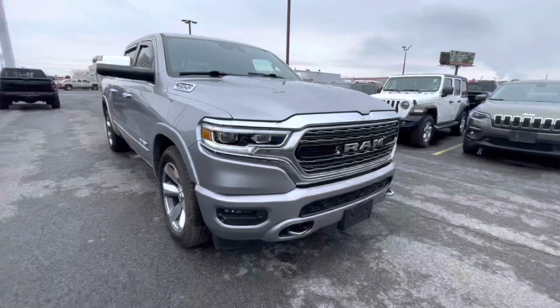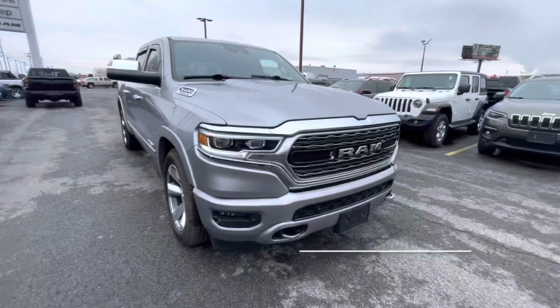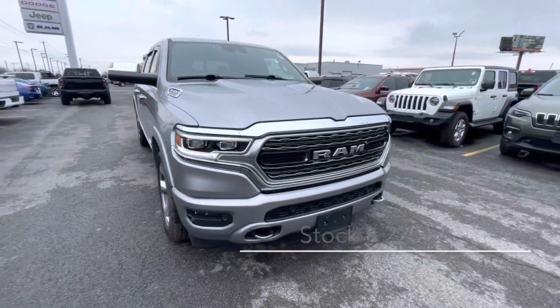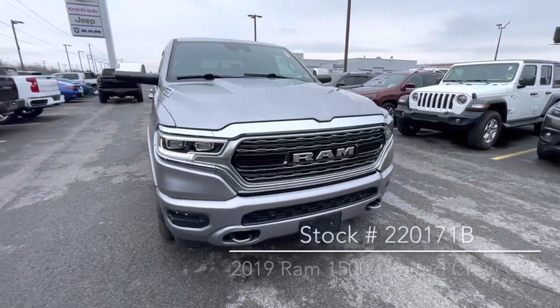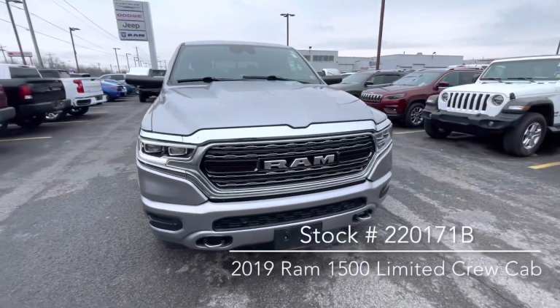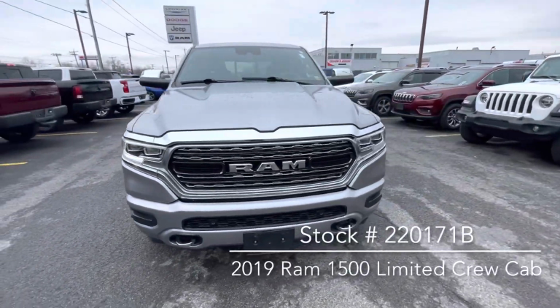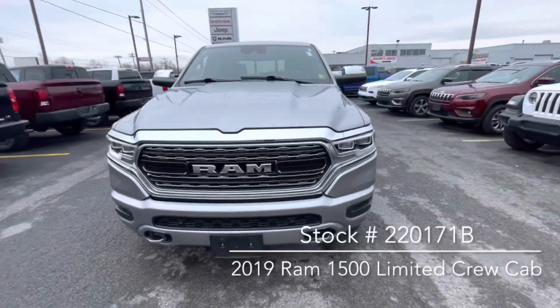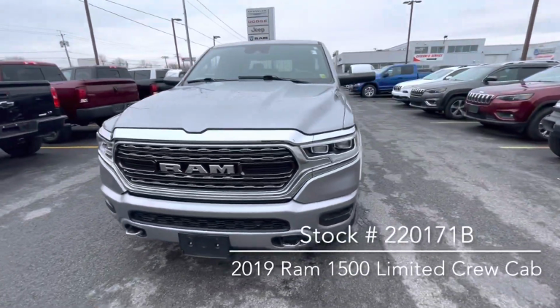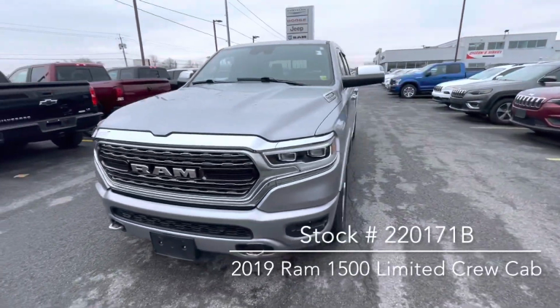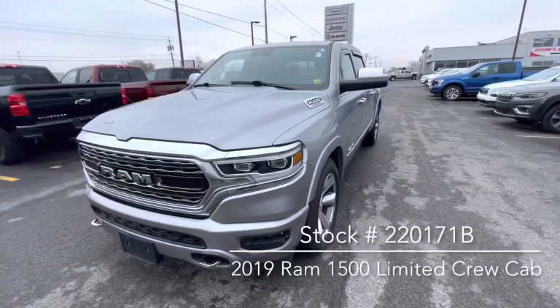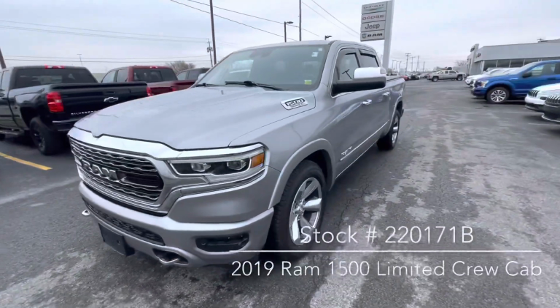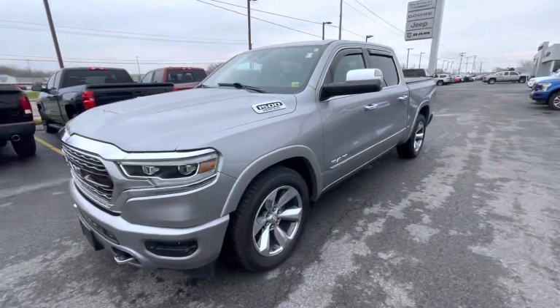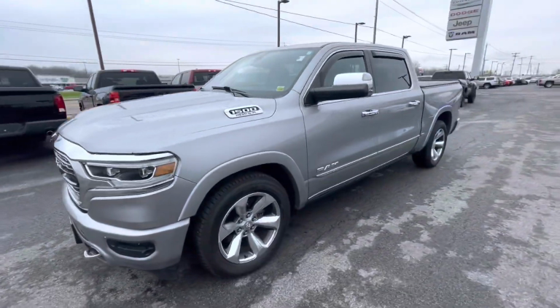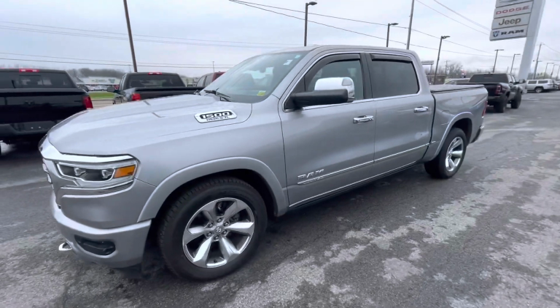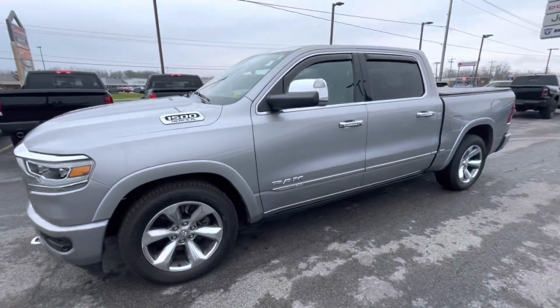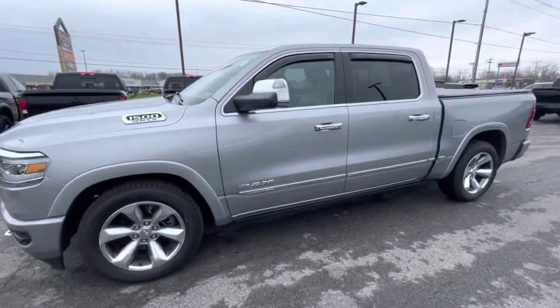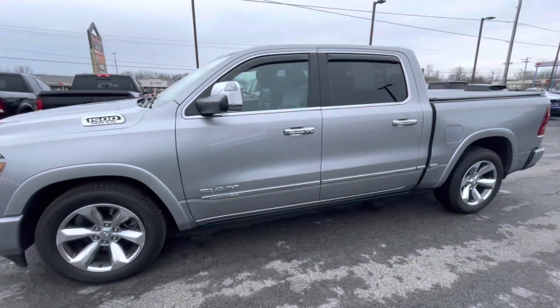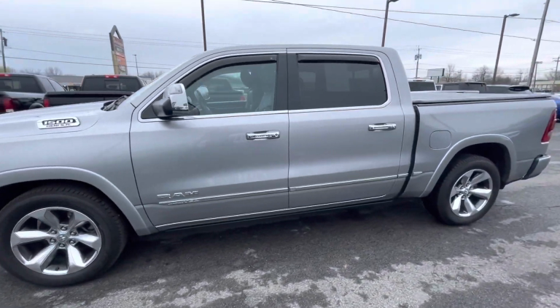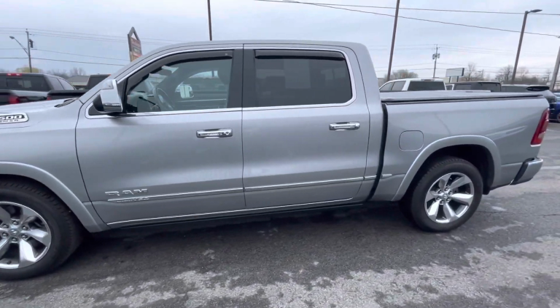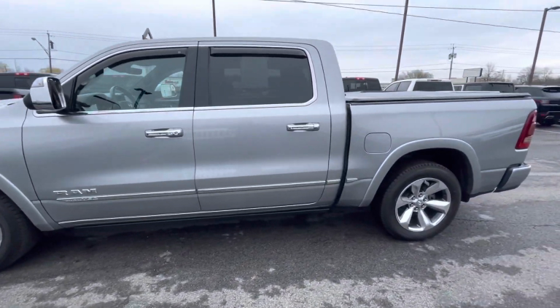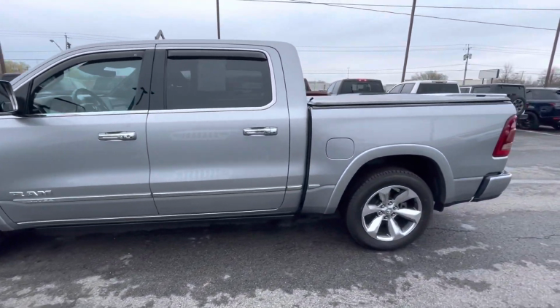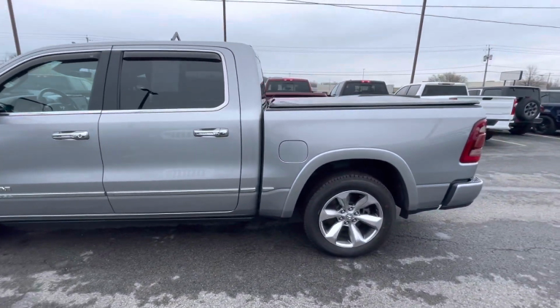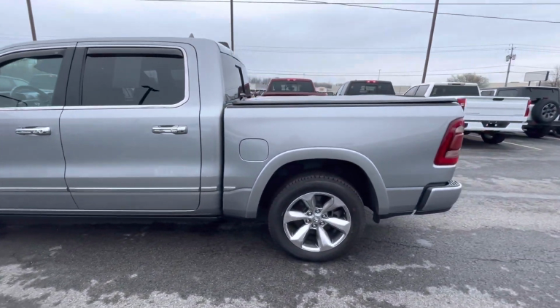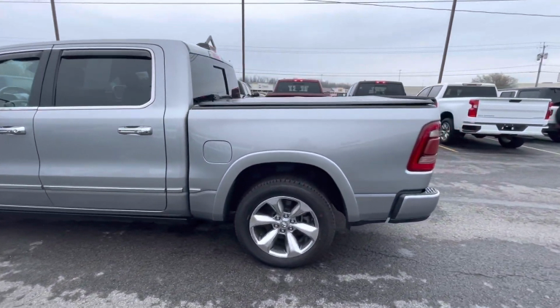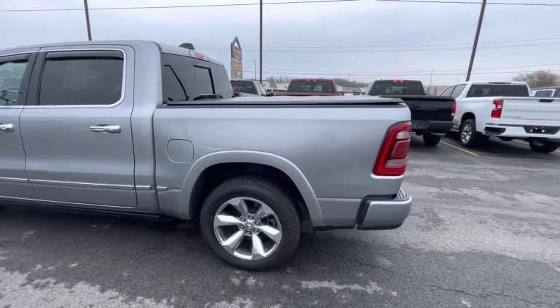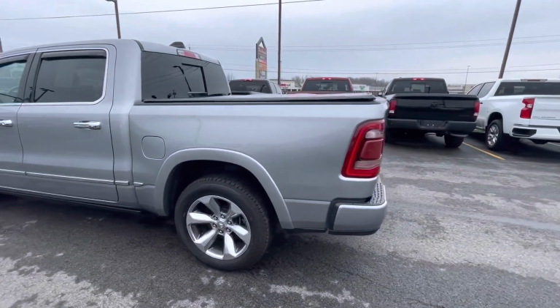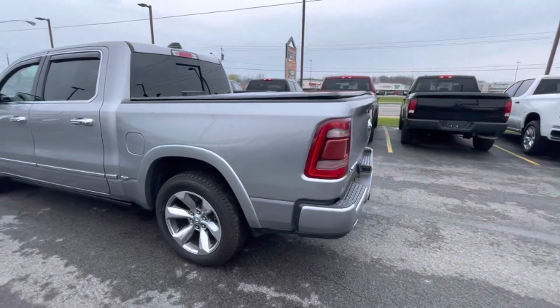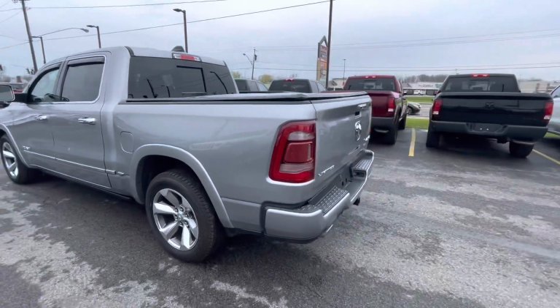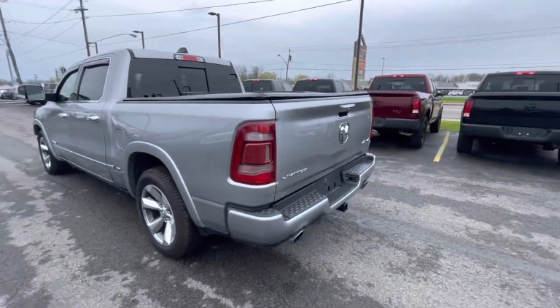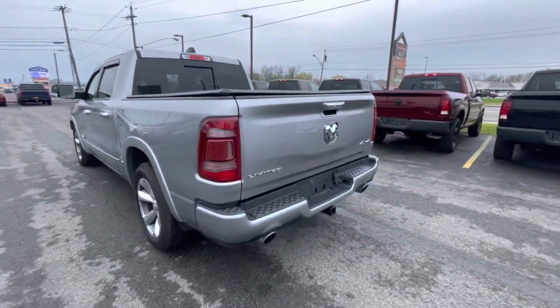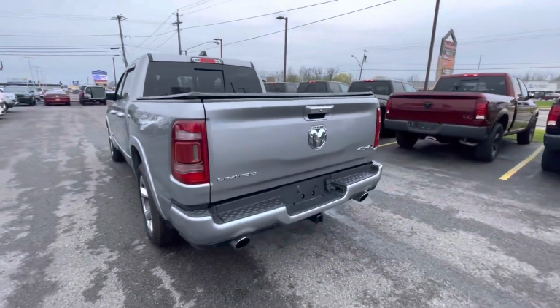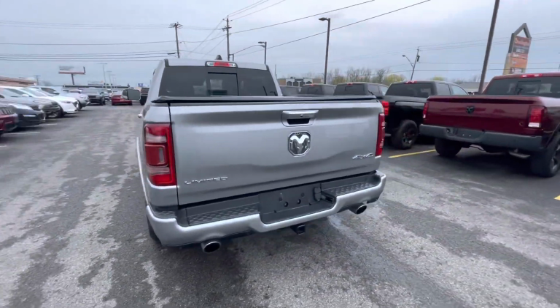Hi, this is Kayla at Joe Zaccone's Chrysler Complex. Today's featured used vehicle of the day is a 2019 Ram 1500 Limited Crew Cab. It currently has under 42,000 miles on it and is priced at $46,850.